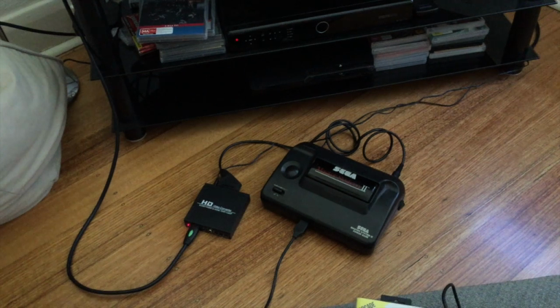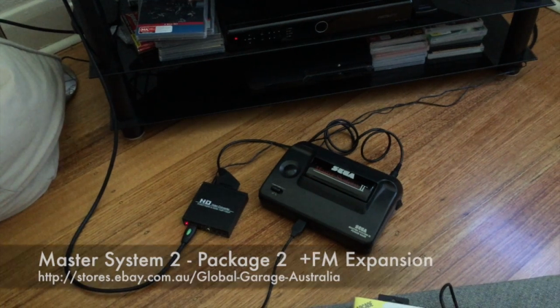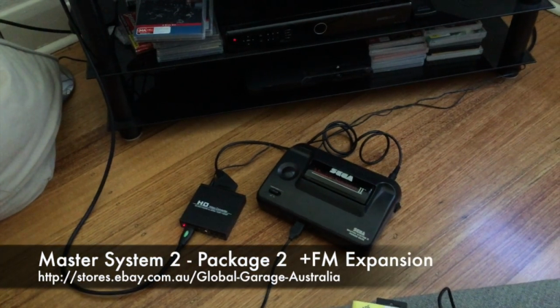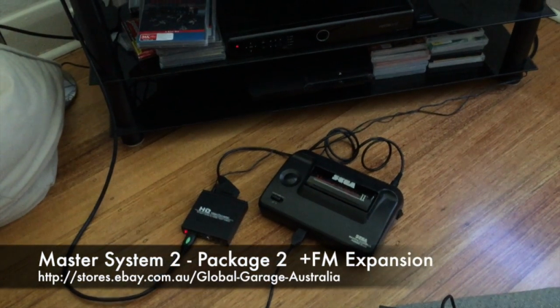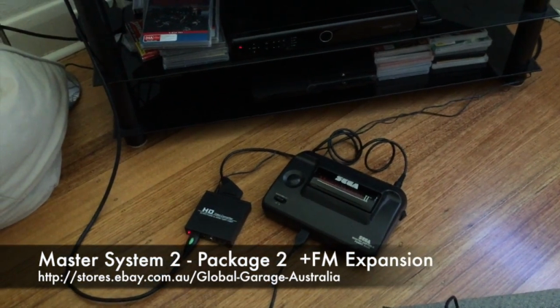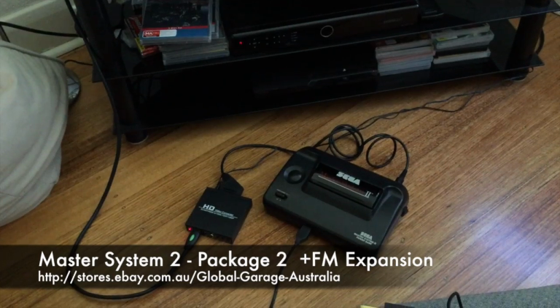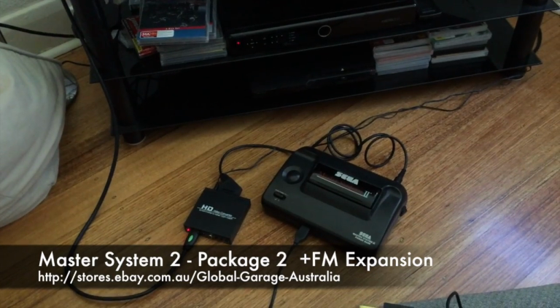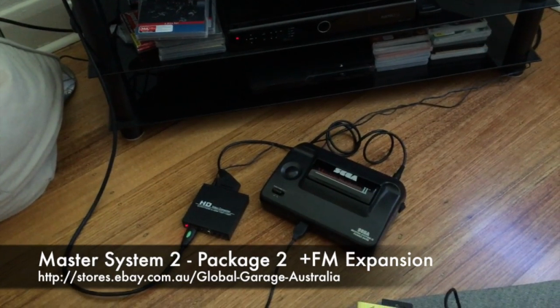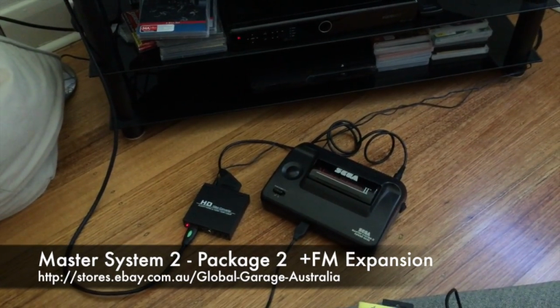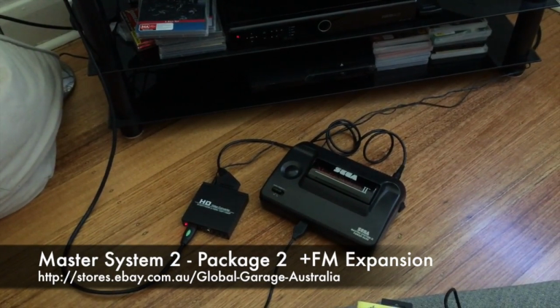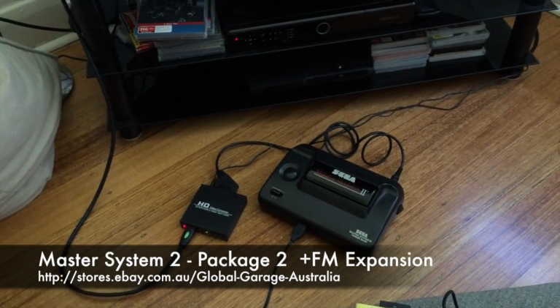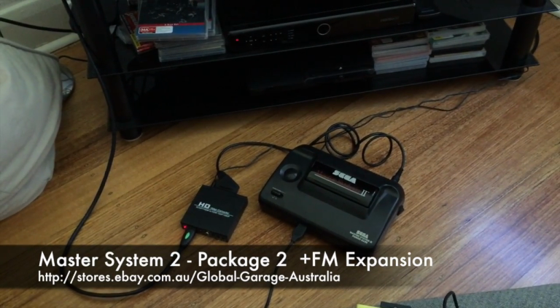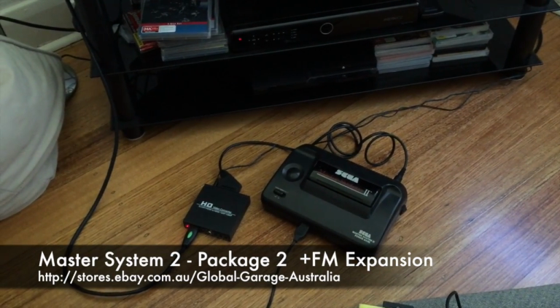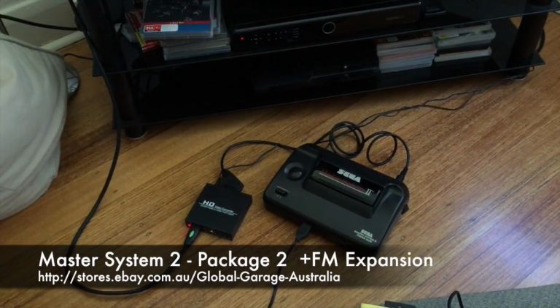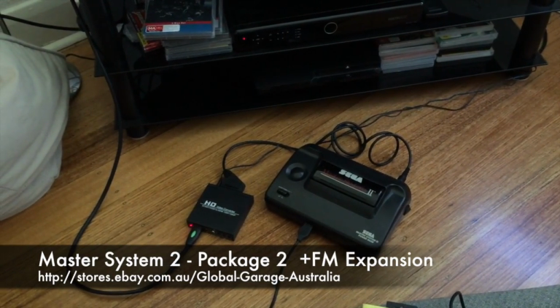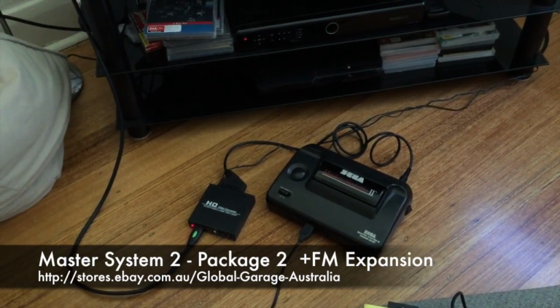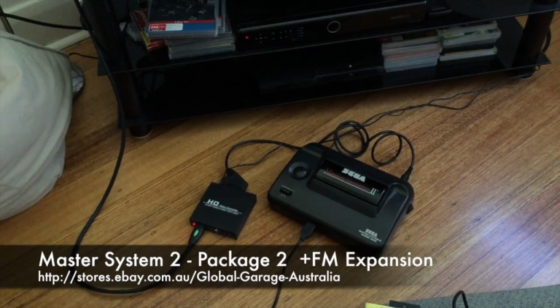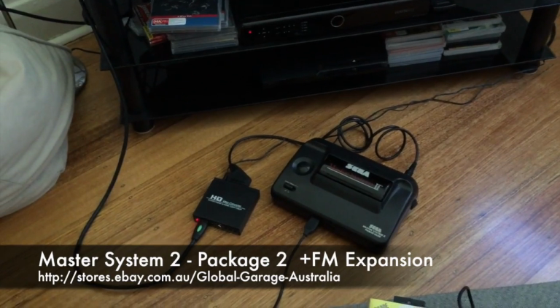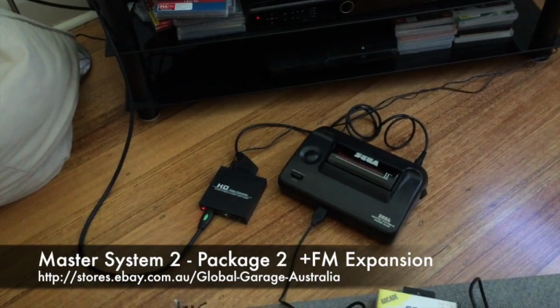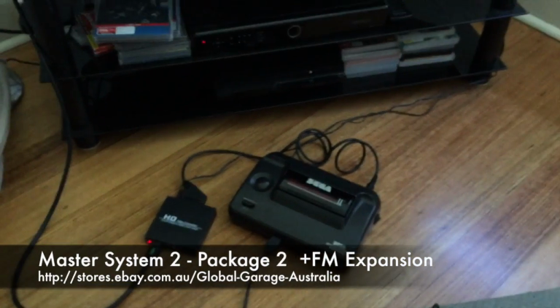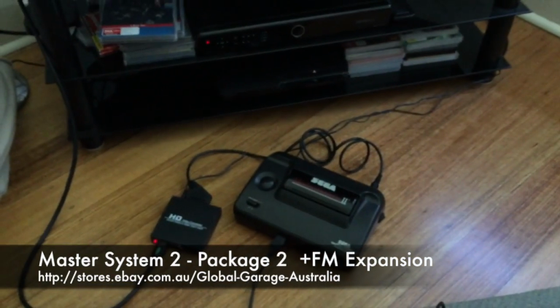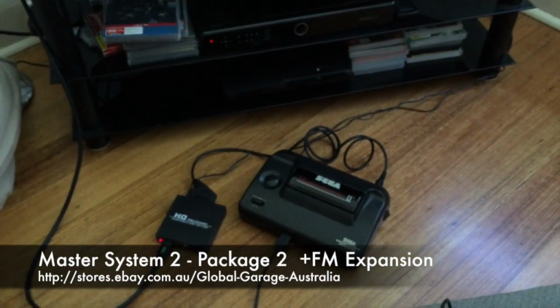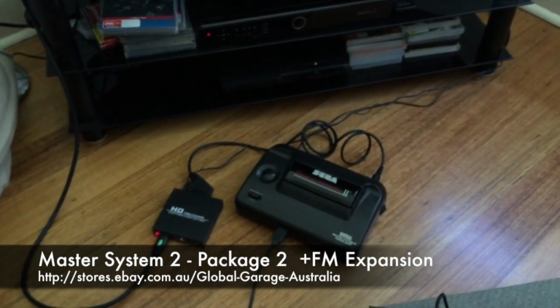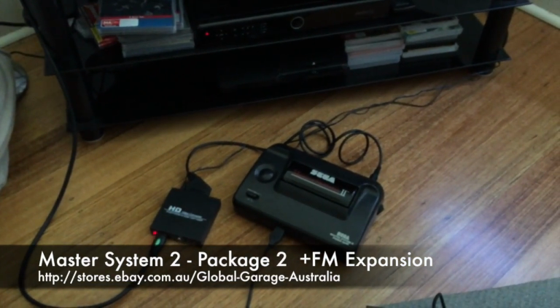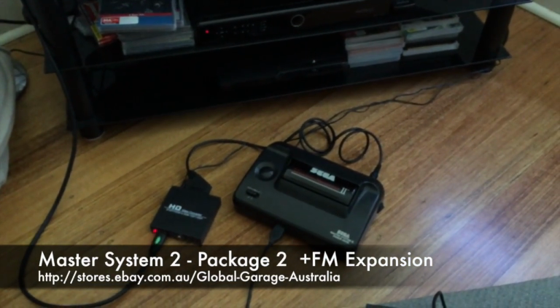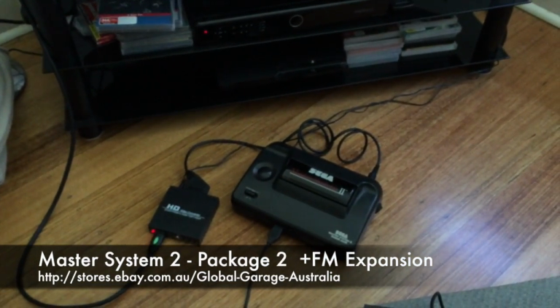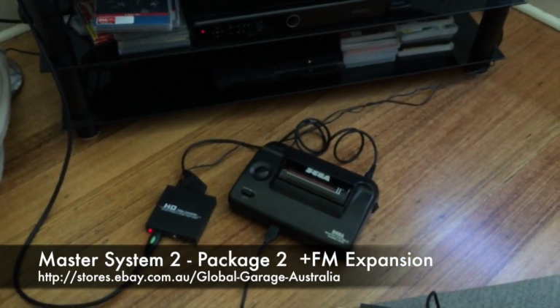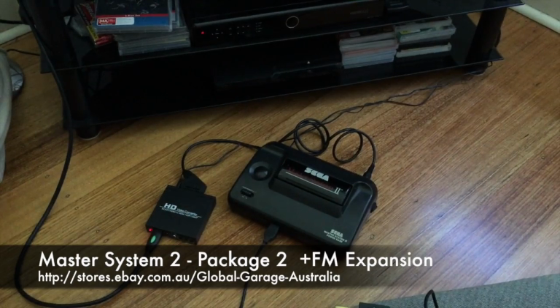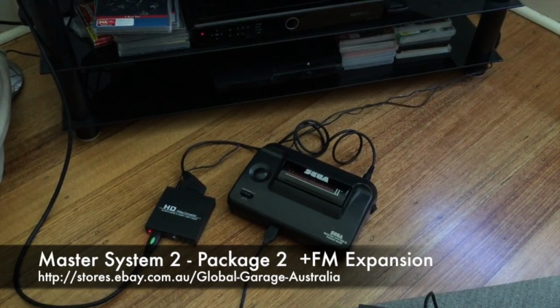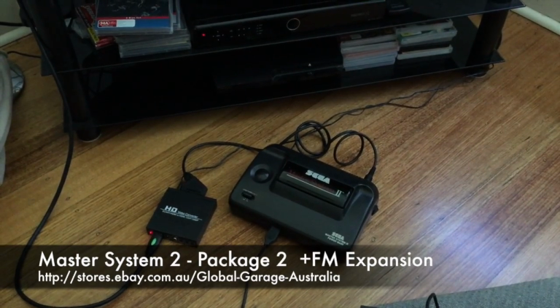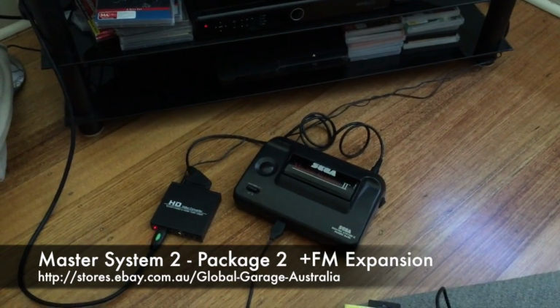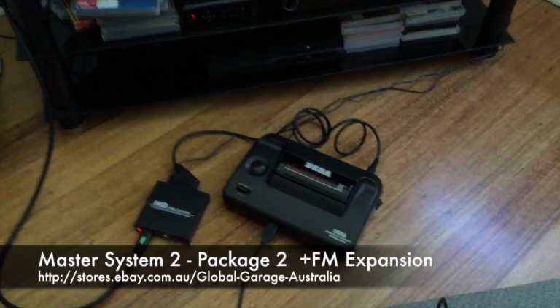We've got a modified Master System 2 here, running the RGB SCART output through an HDMI upscaler. What we're going to do now is run a game through this and demonstrate the FM sound expansion board capability.